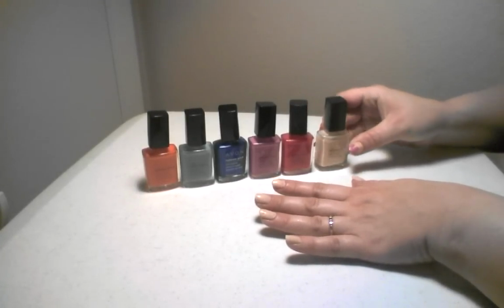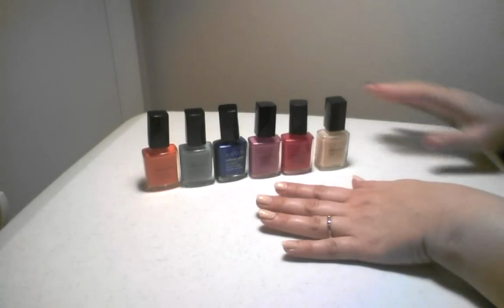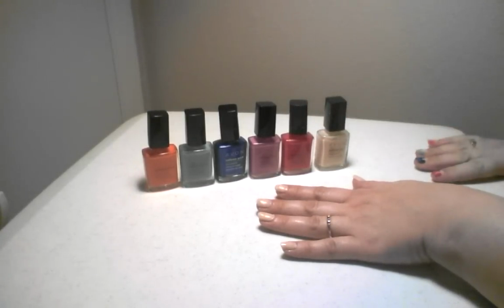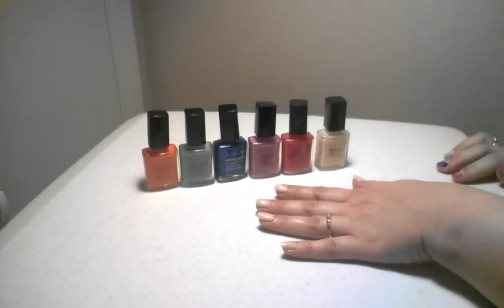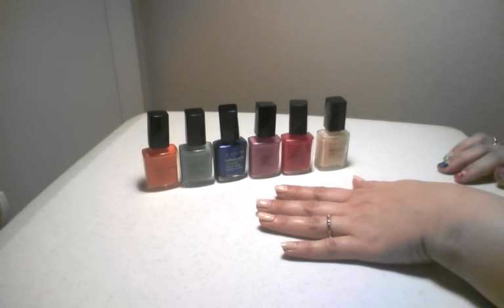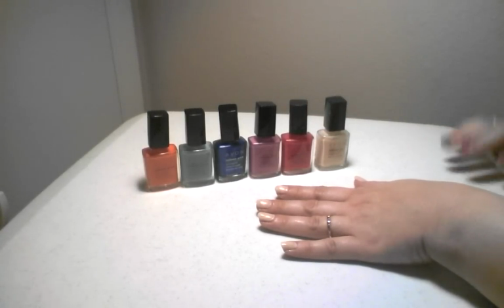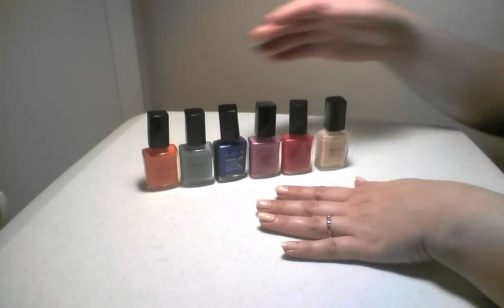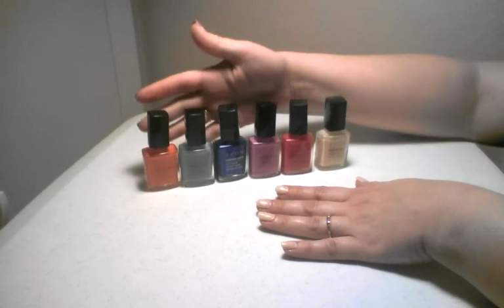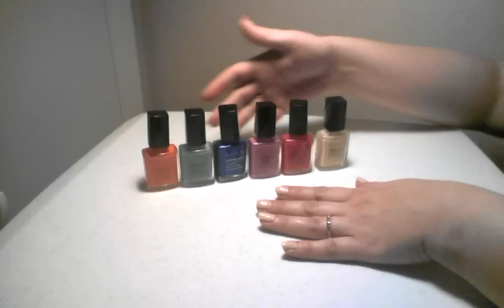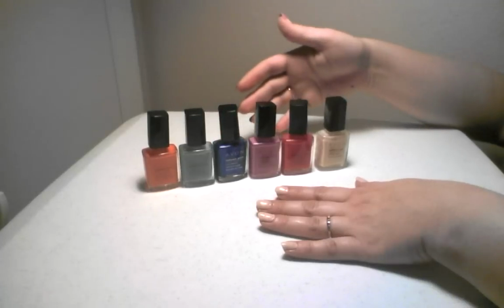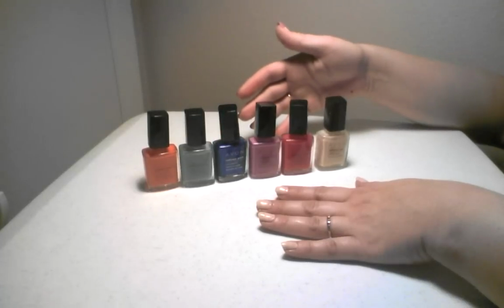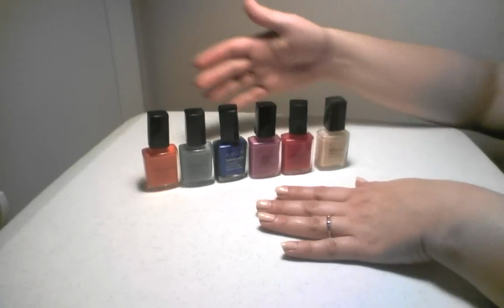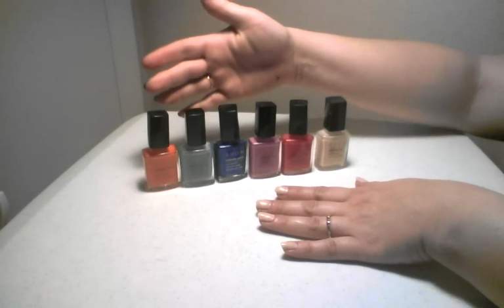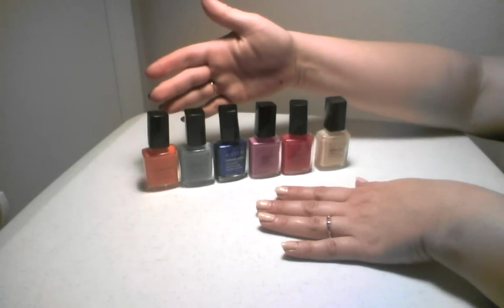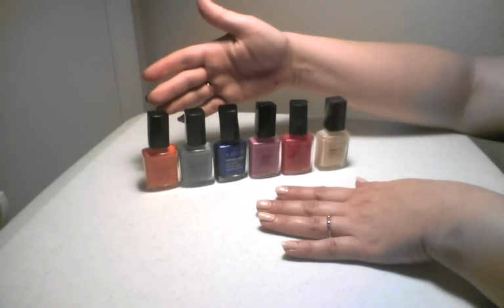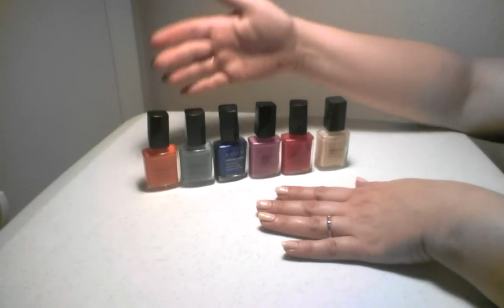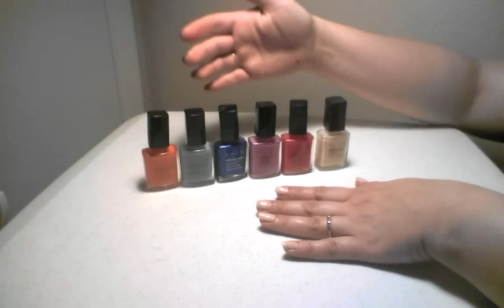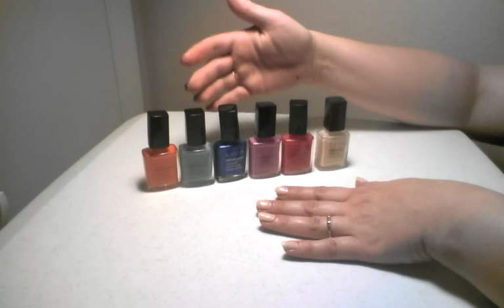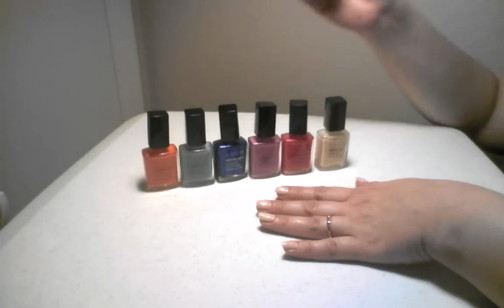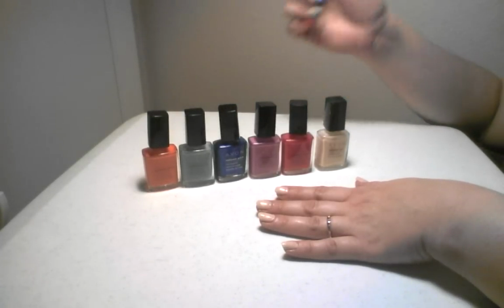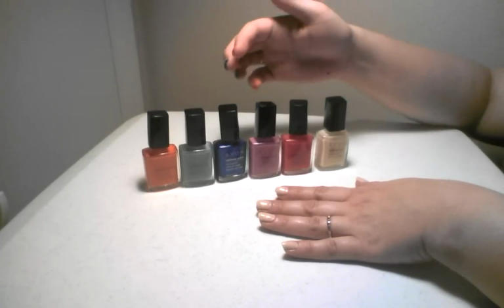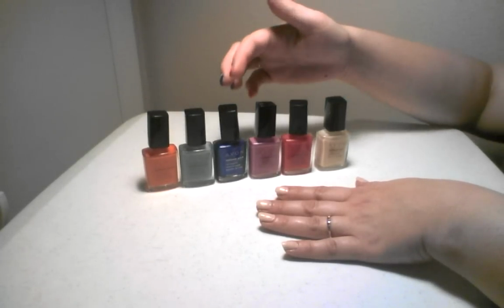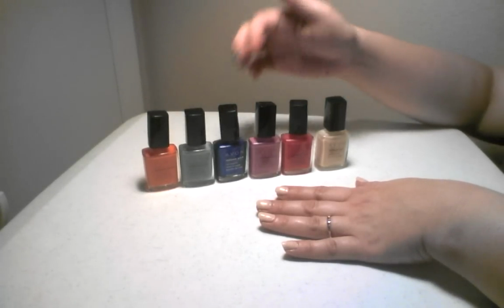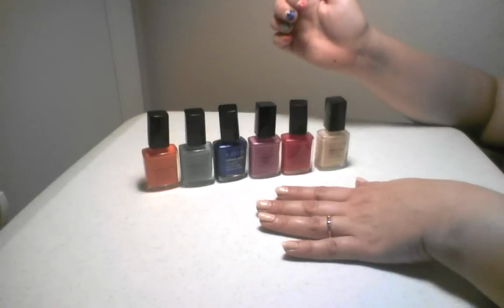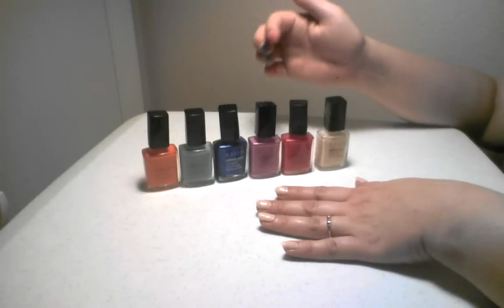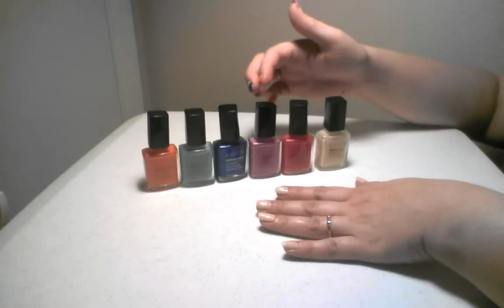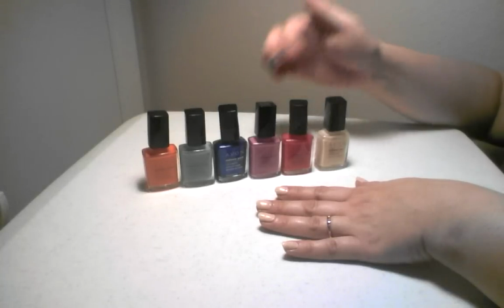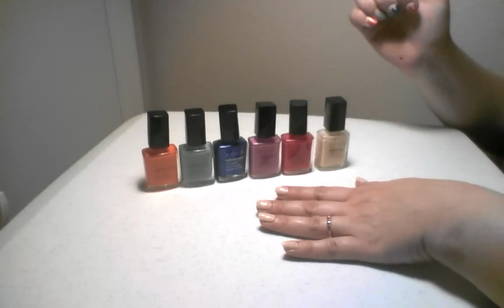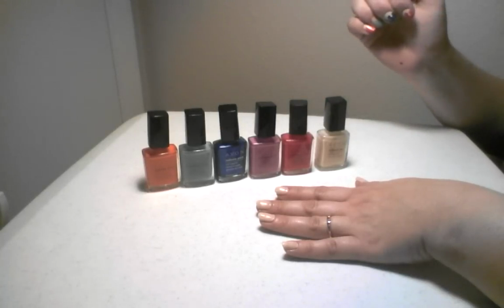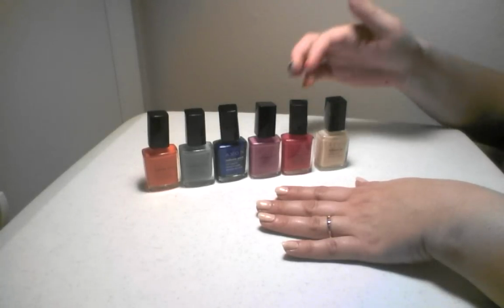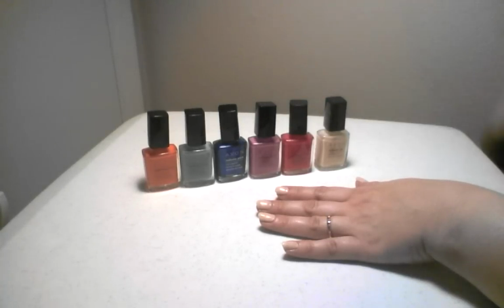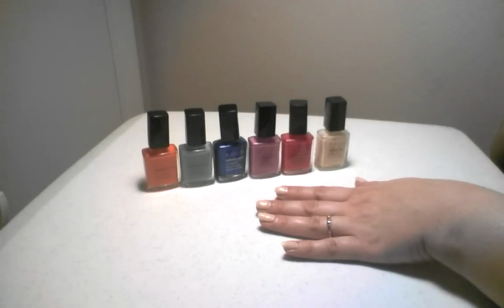And then you pick any five colors that you want. I've chosen Coral Beet, Sea Breeze, Cosmic Blue, Orchid Splash, and Watermelon.